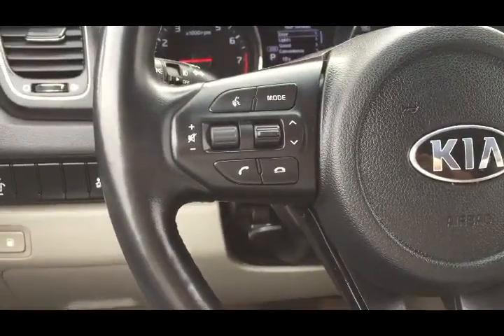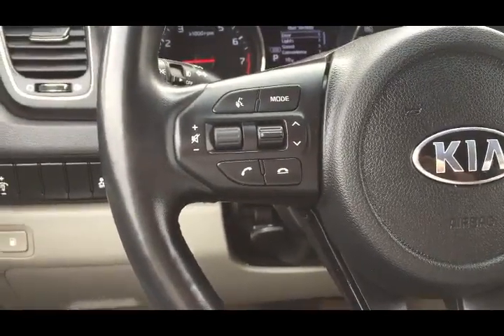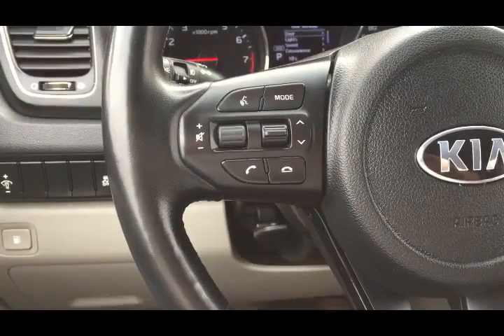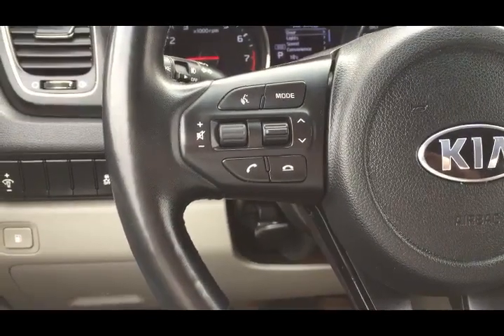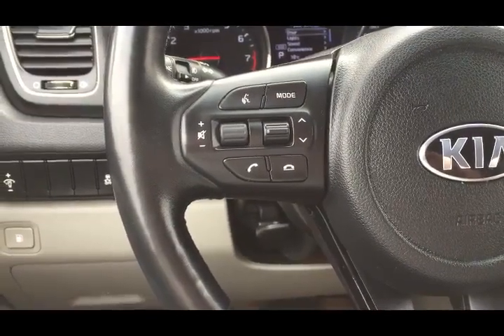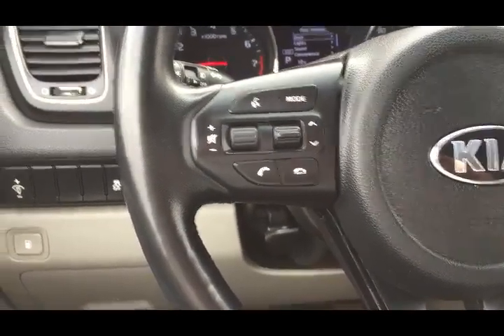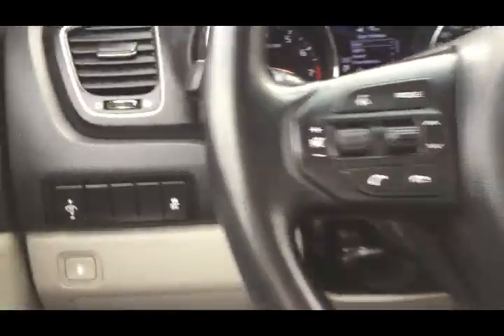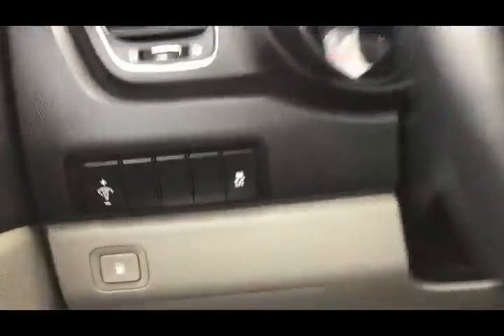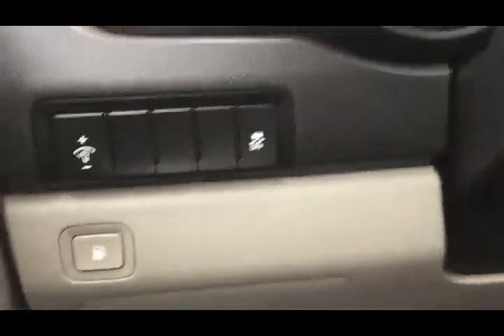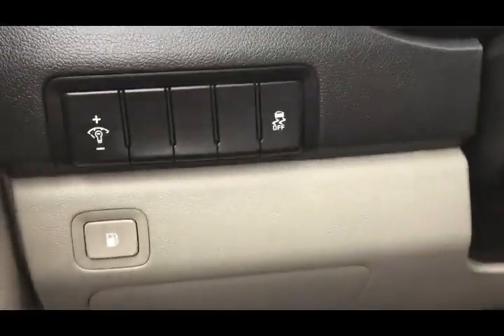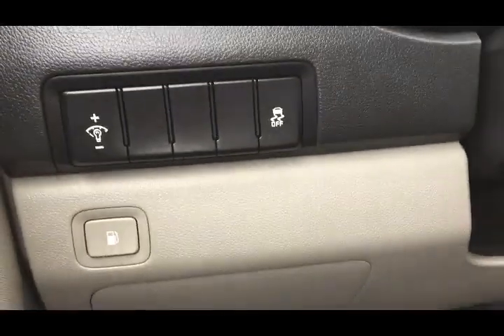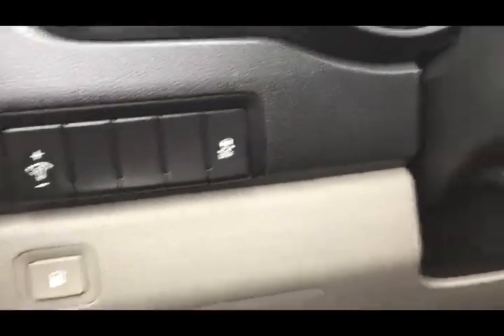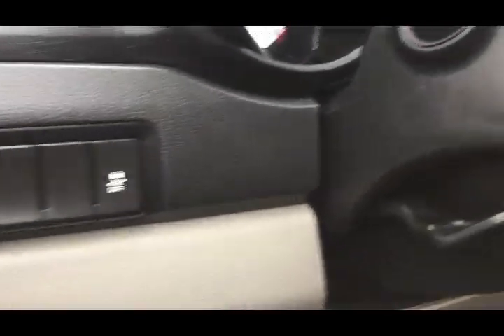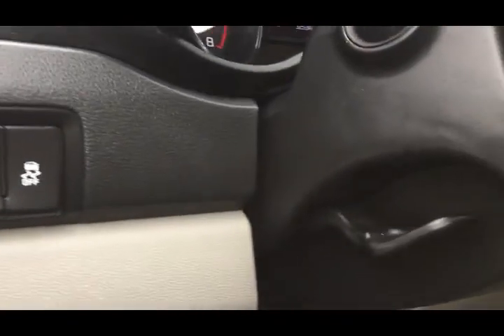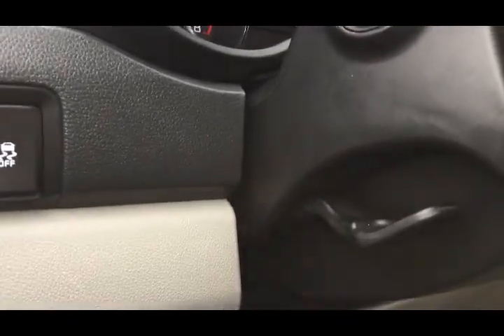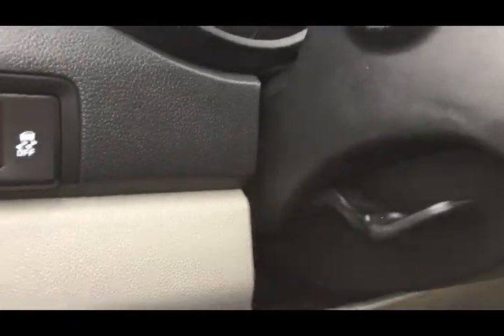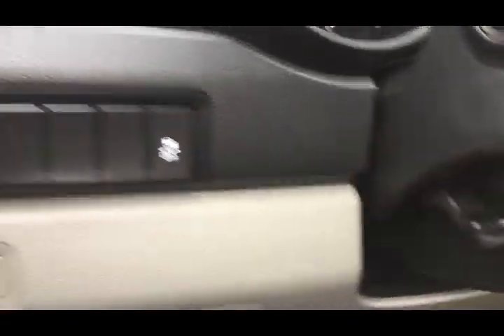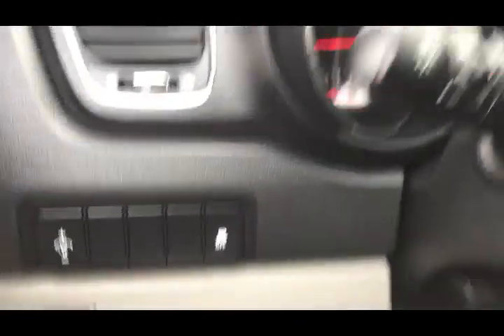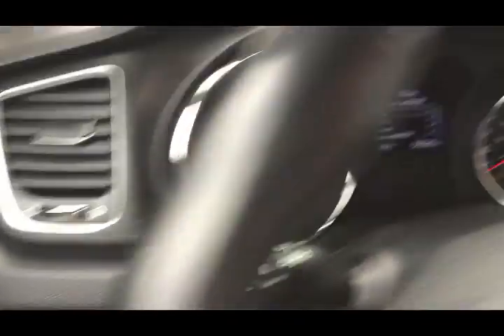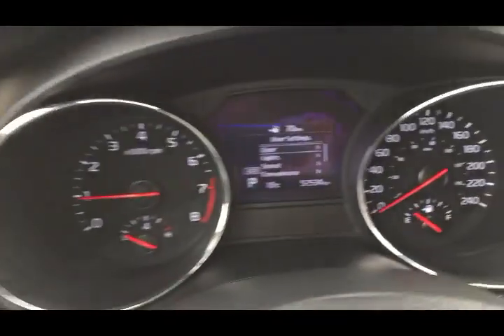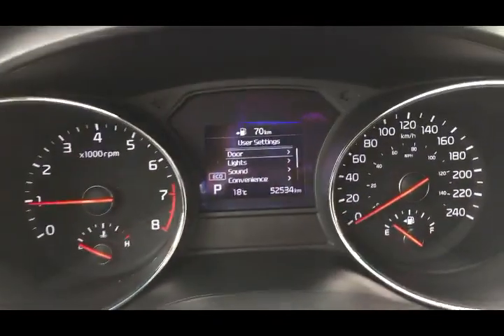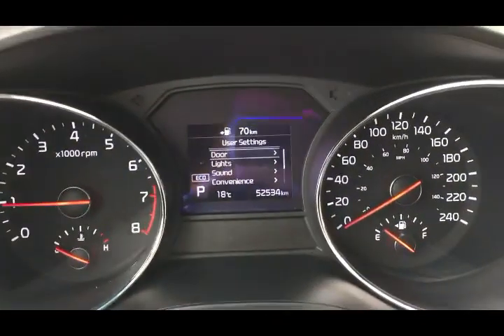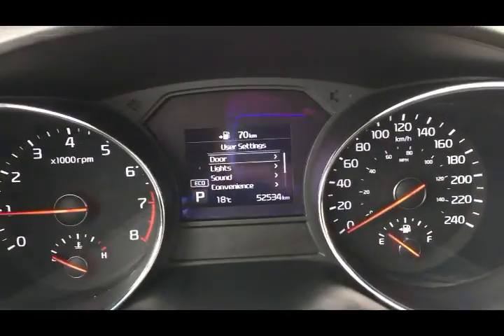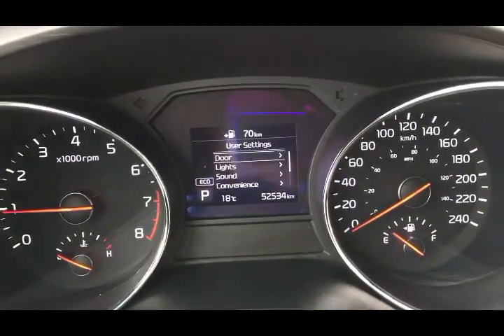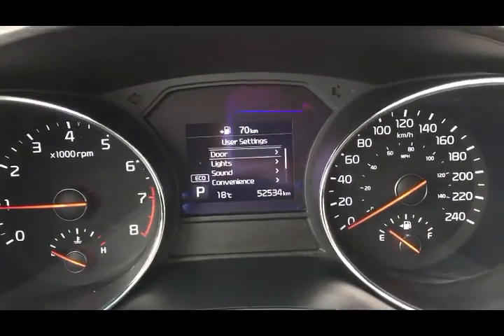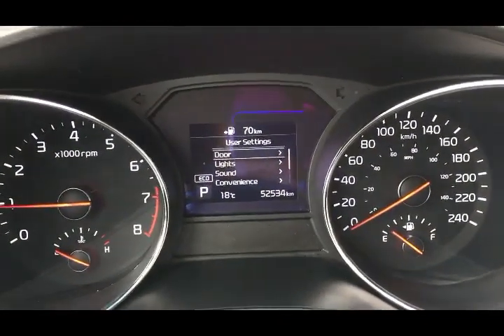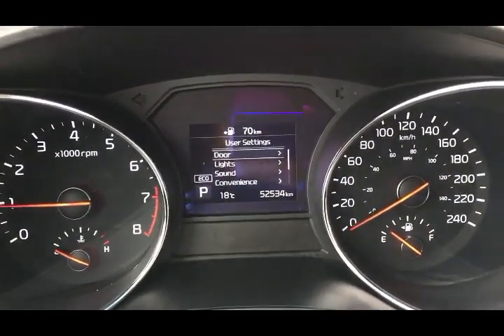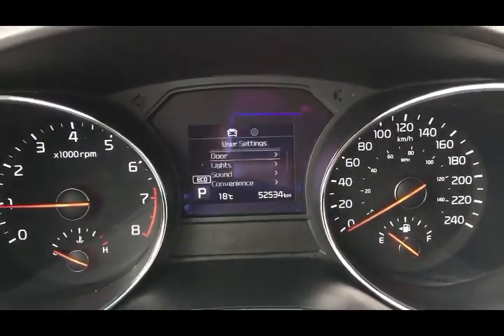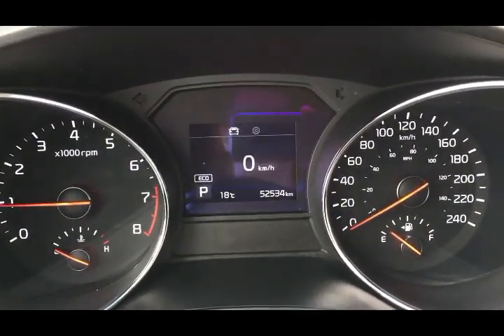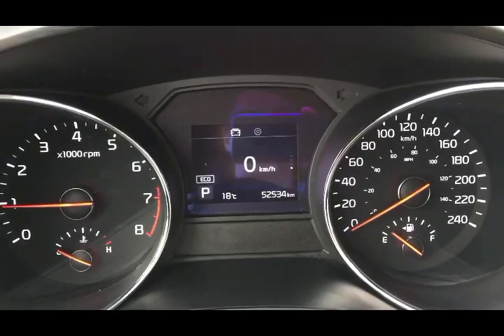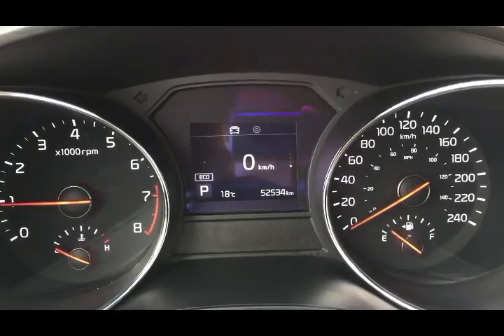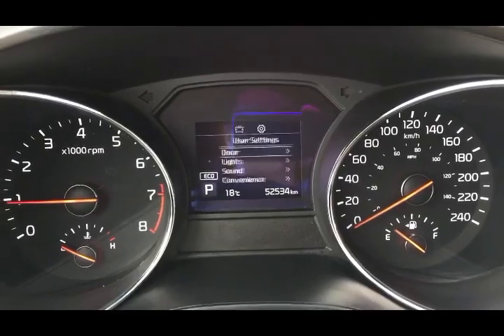You have cruise control and menu selection buttons on the right. On the left you have your Bluetooth, hands-free, and audio mounted controls. To the left of that you have your traction control, your power hatch release button, and tilt and telescopic ability on the steering wheel.